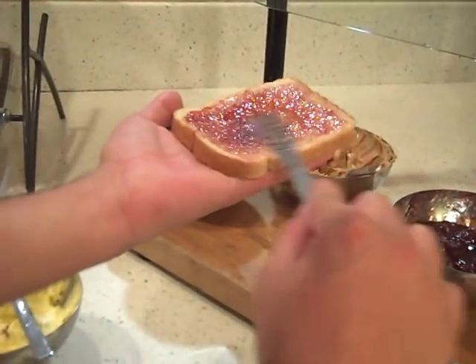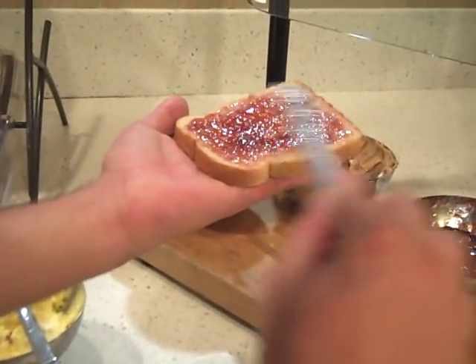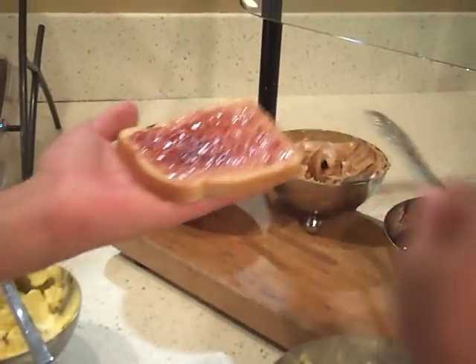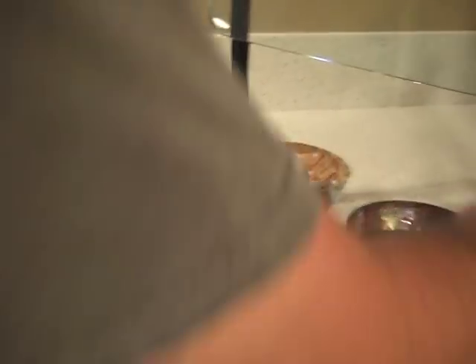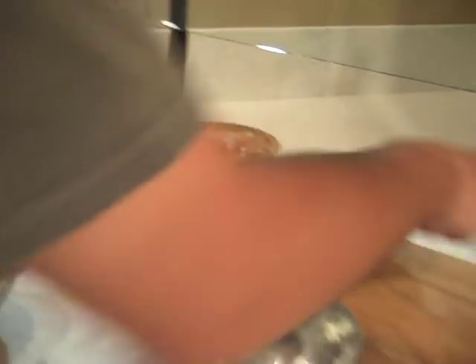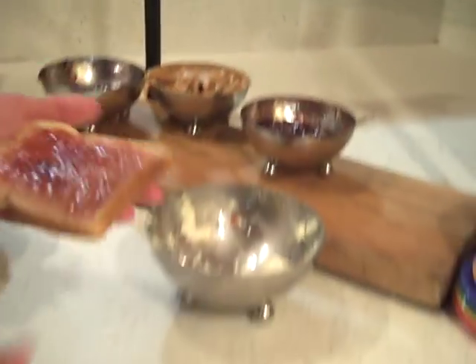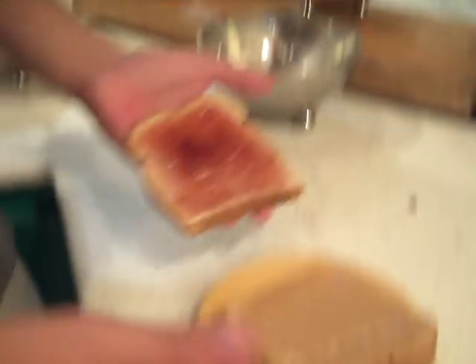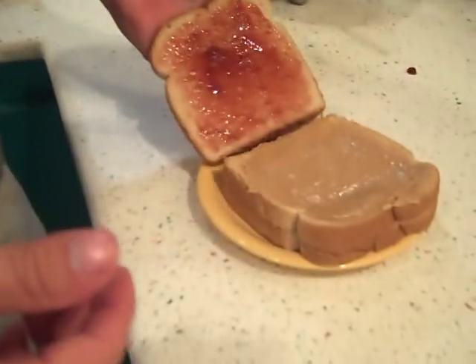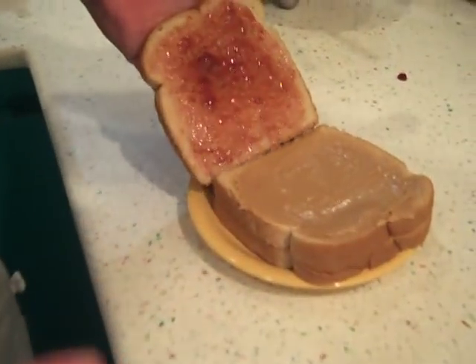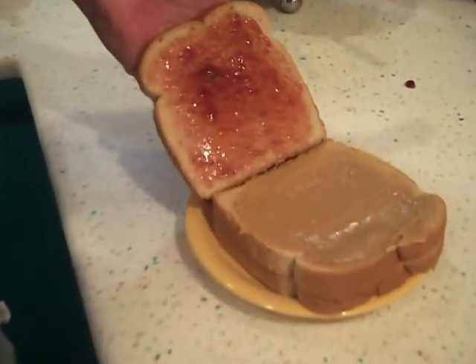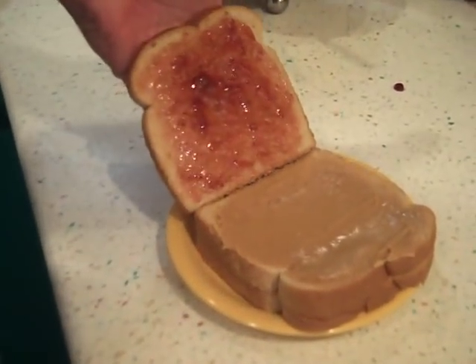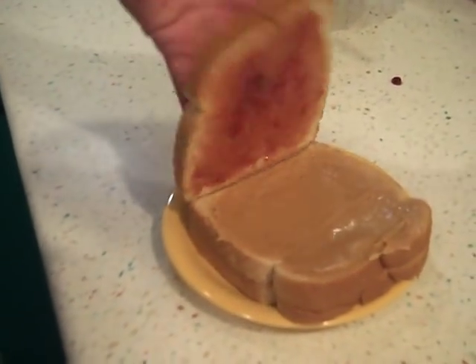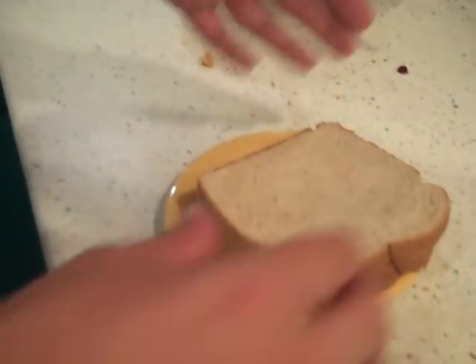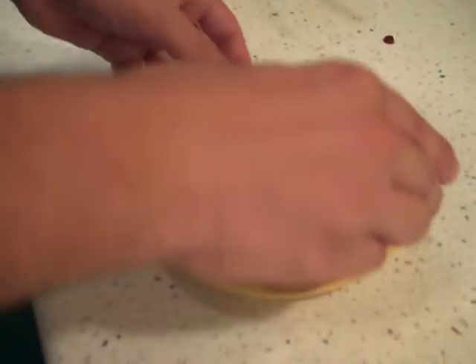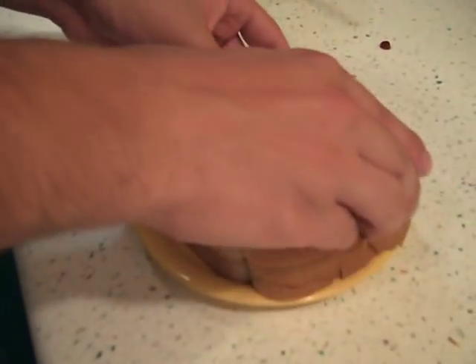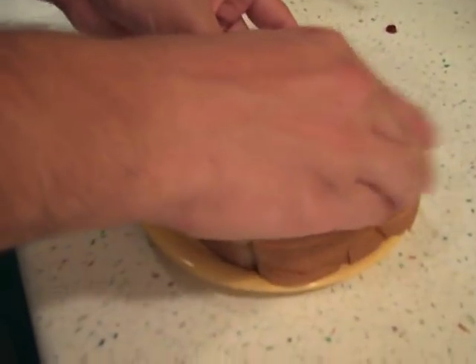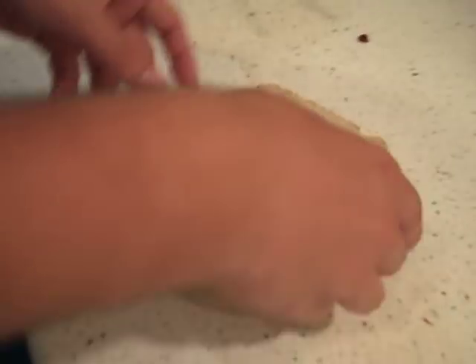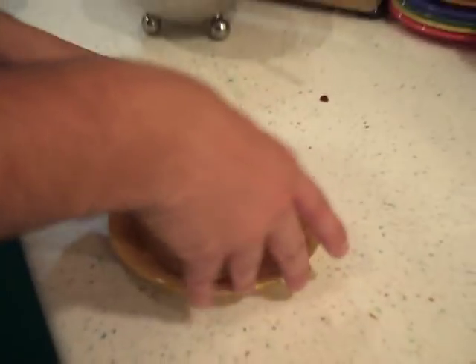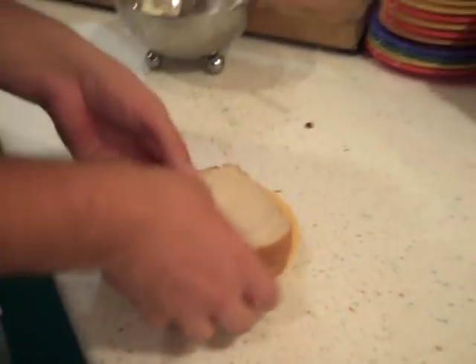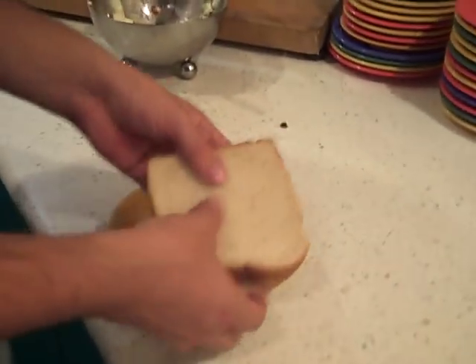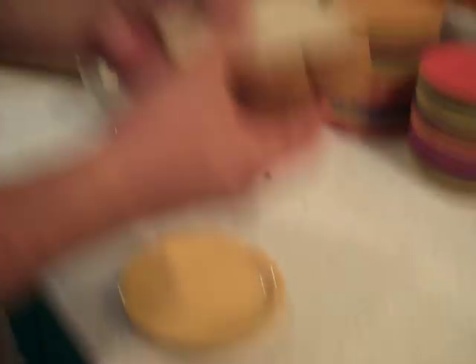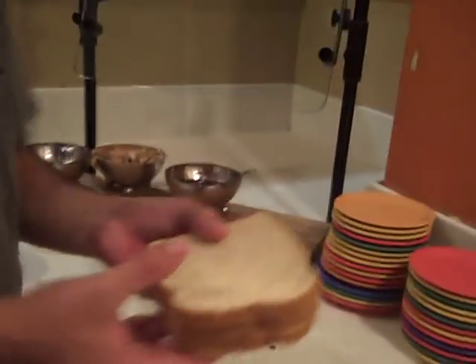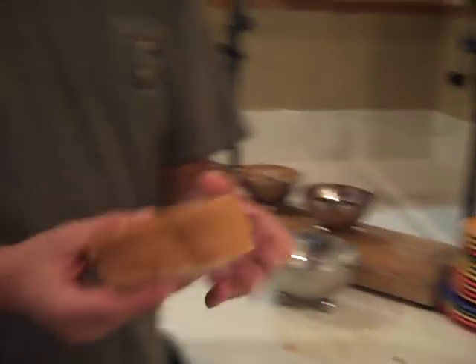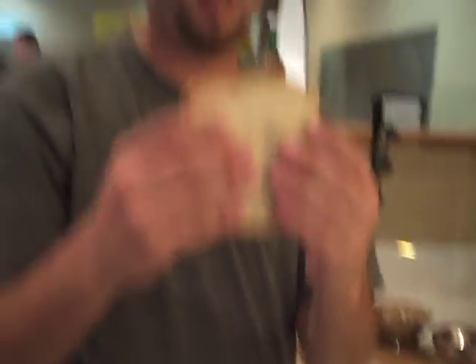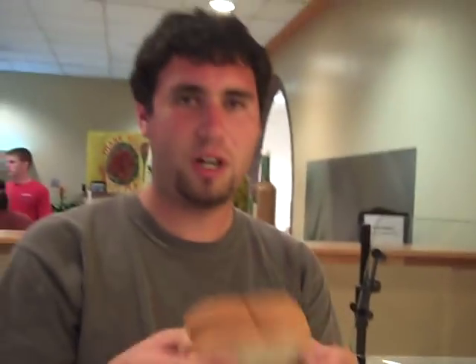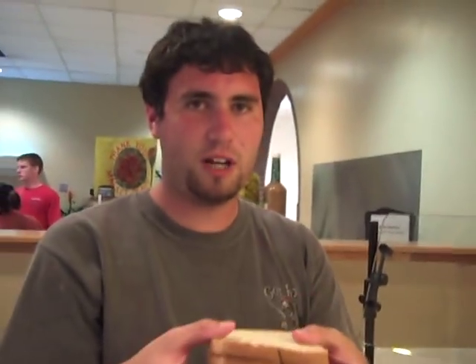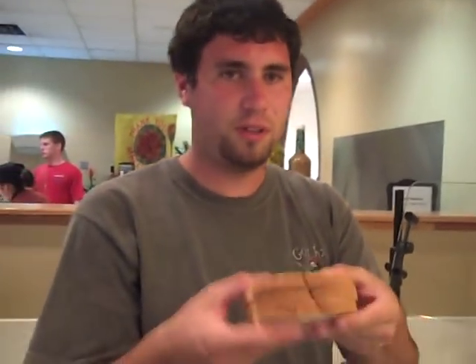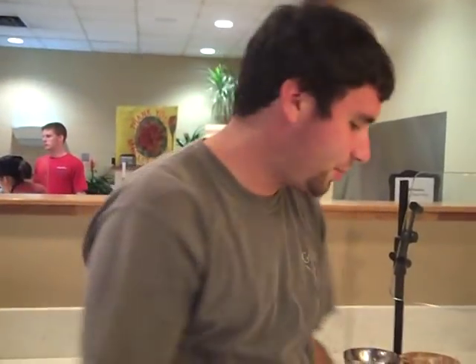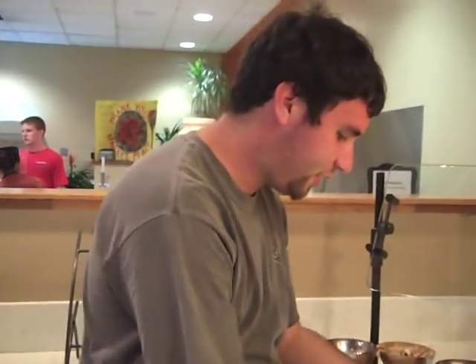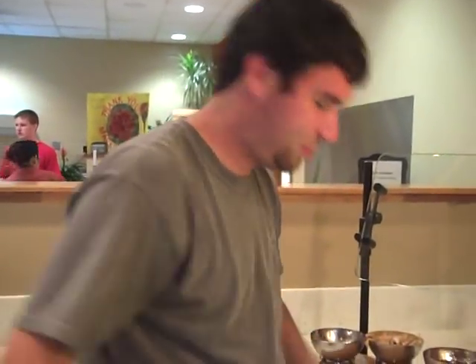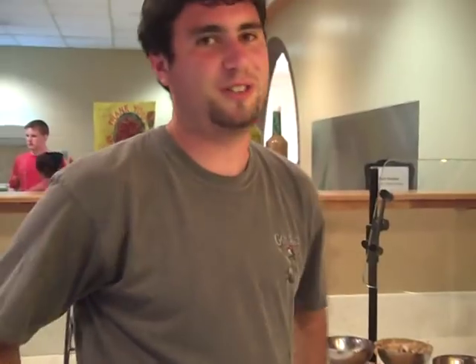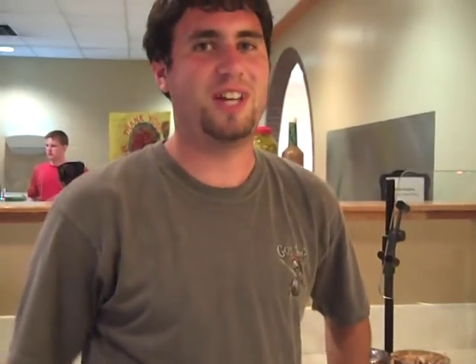And the best part is, if you notice you've put too much peanut butter on, you can always compensate with this last slice of jelly. And then, there you have it — an incredible edible double-decker peanut butter jelly sandwich.